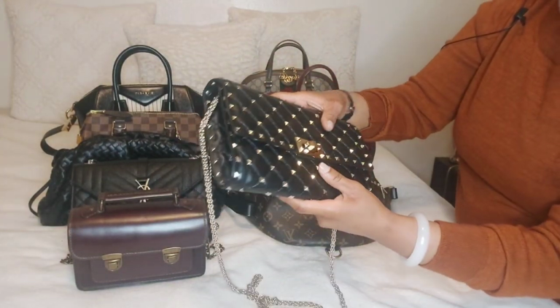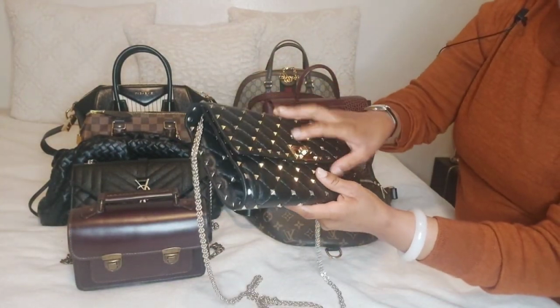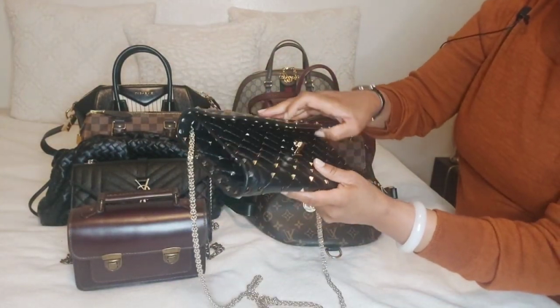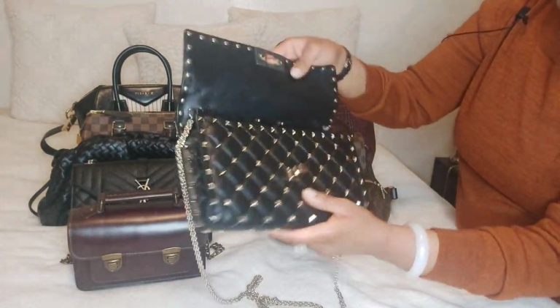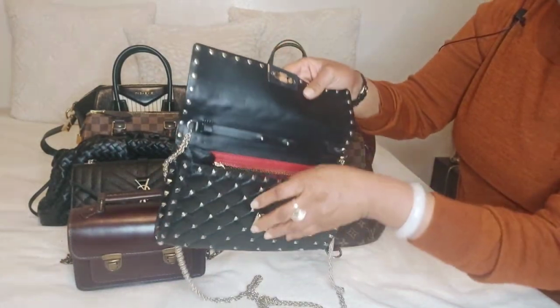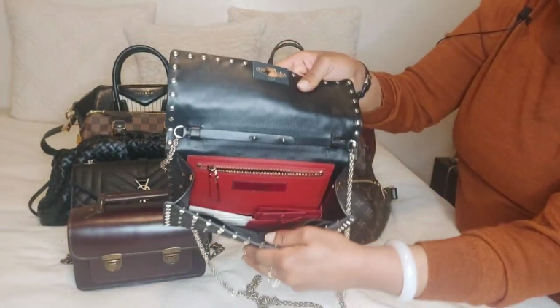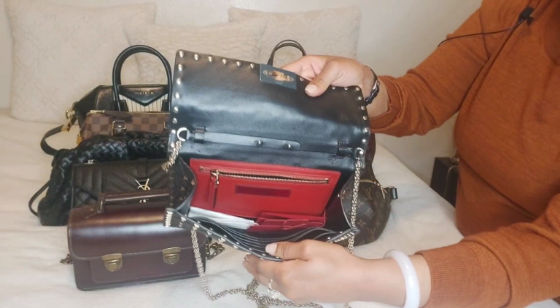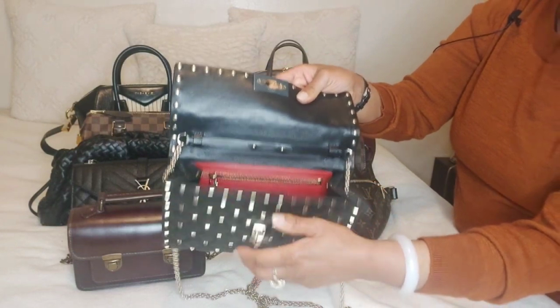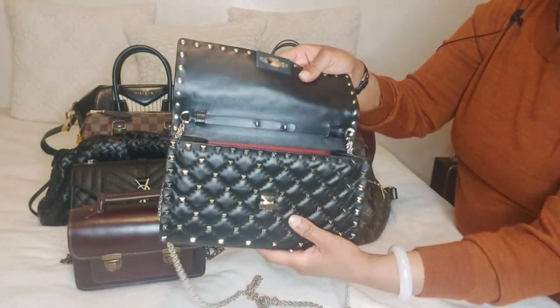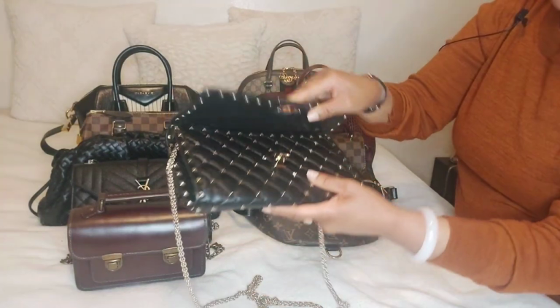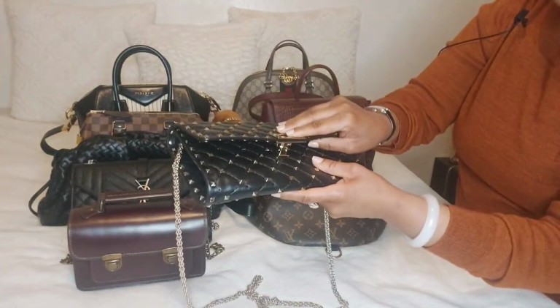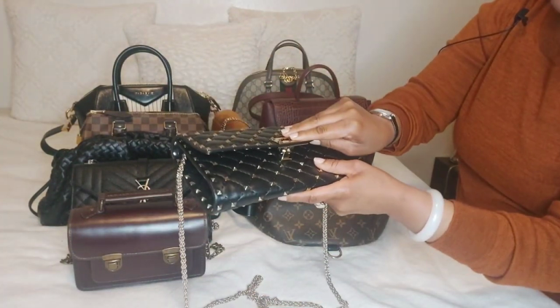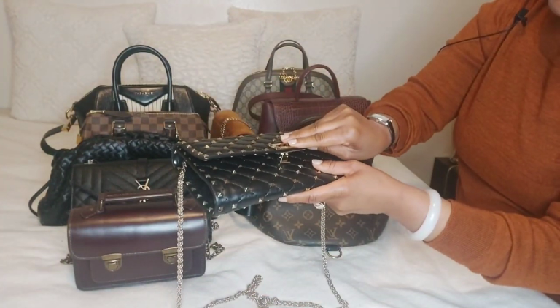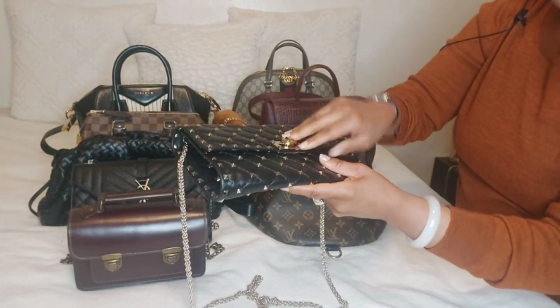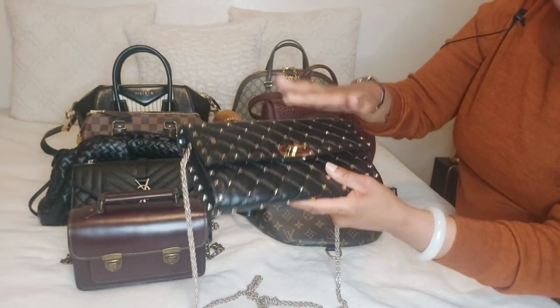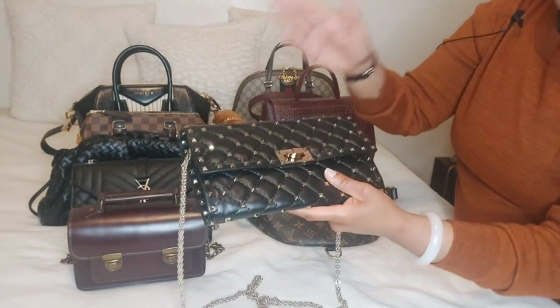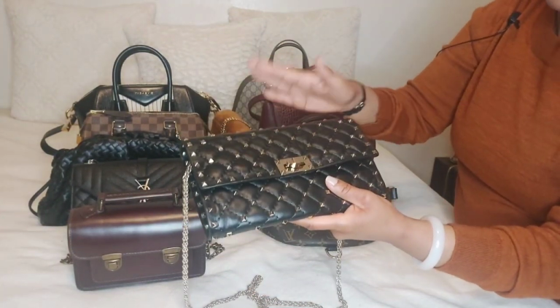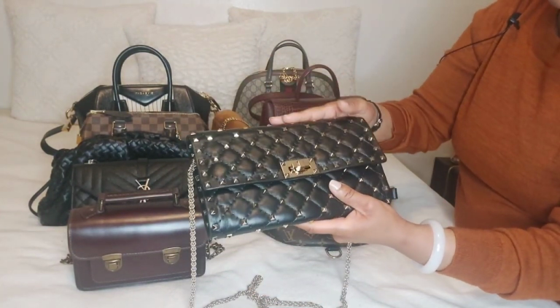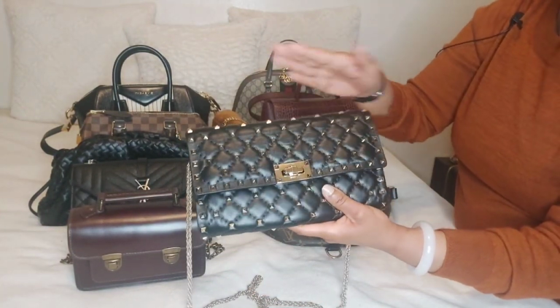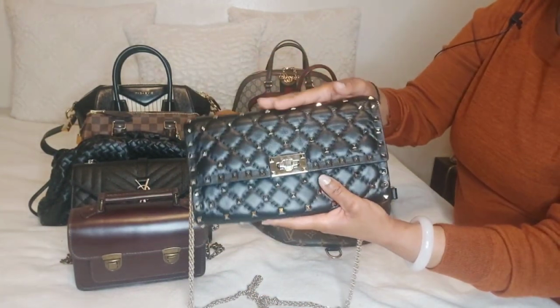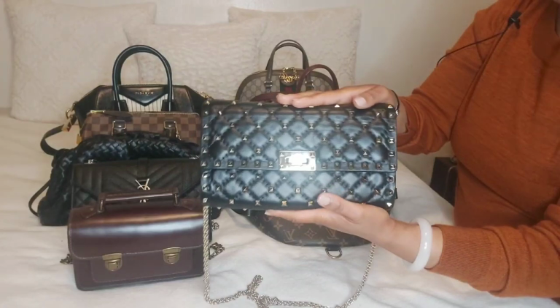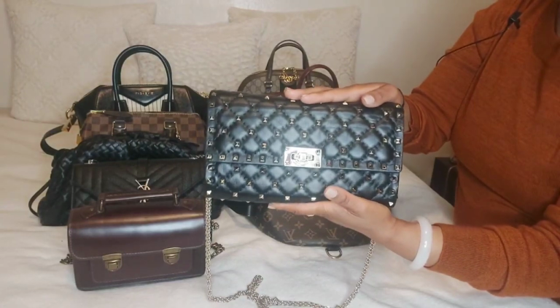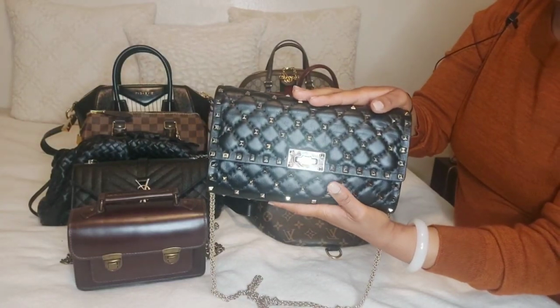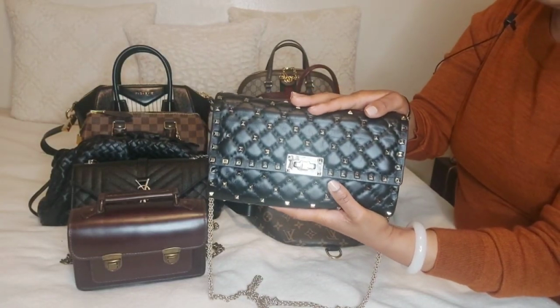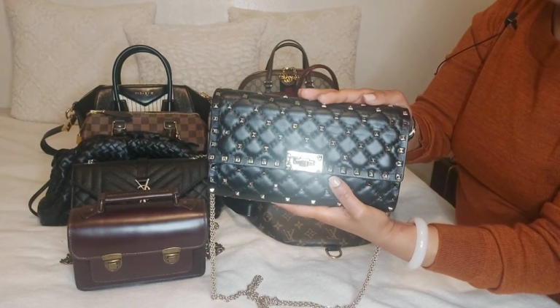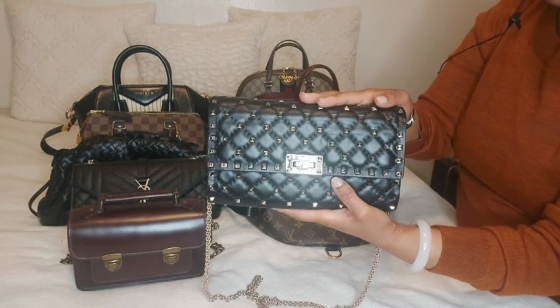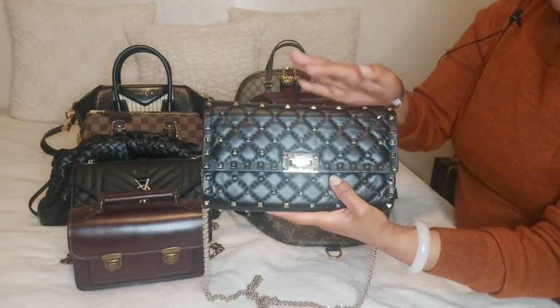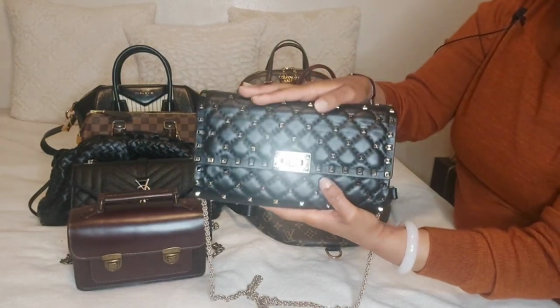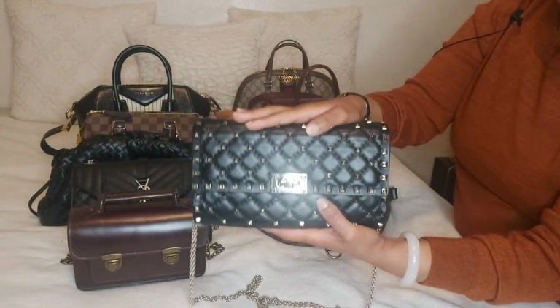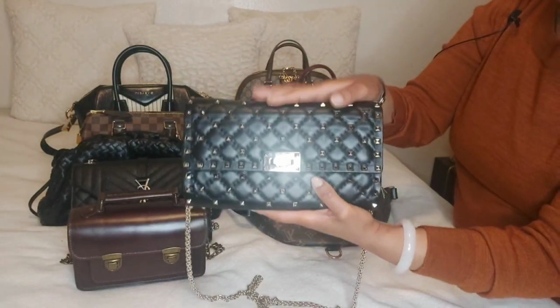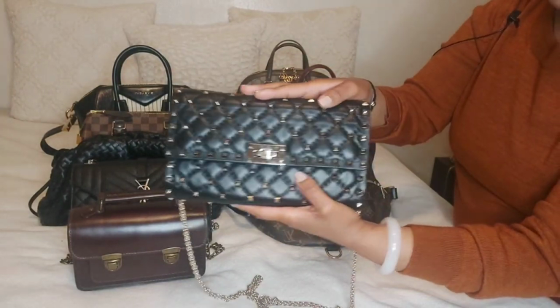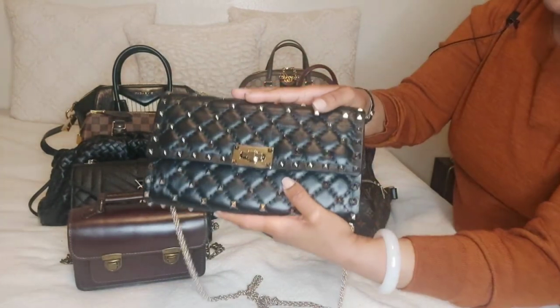However, due to the fact that you could not fit a lot of necessary items — everyday stuff like sunscreen and things like that — I would give this bag a 3 out of 5.